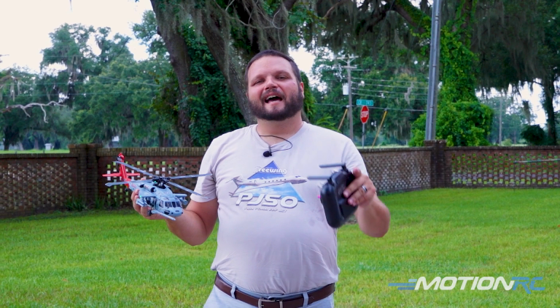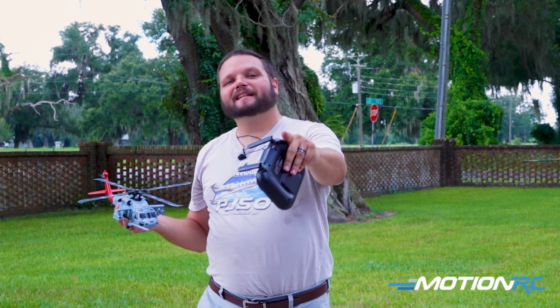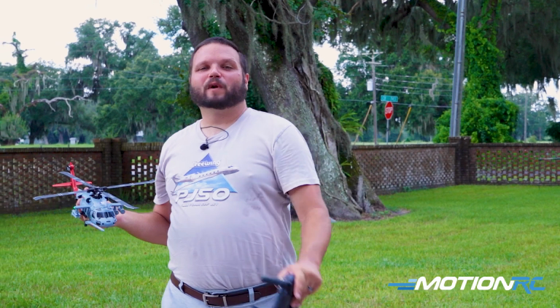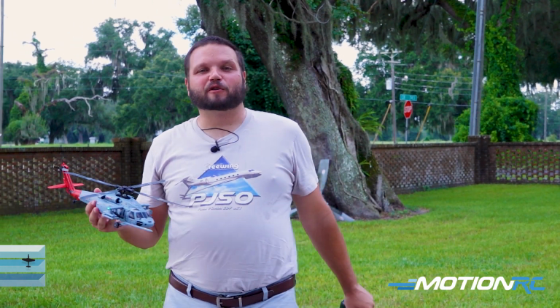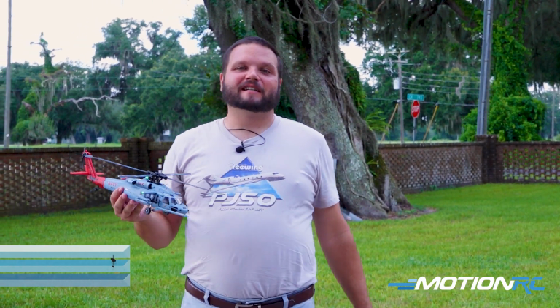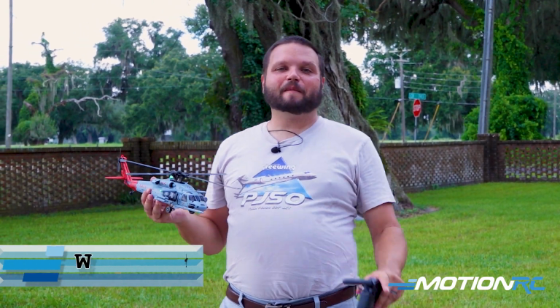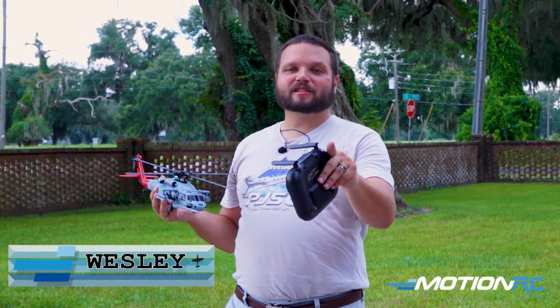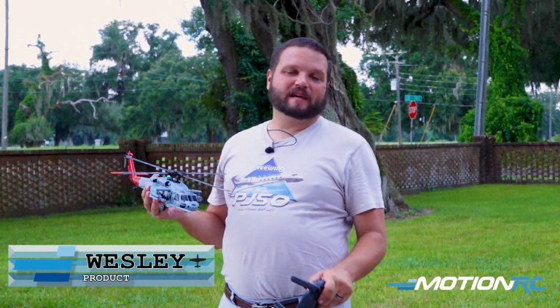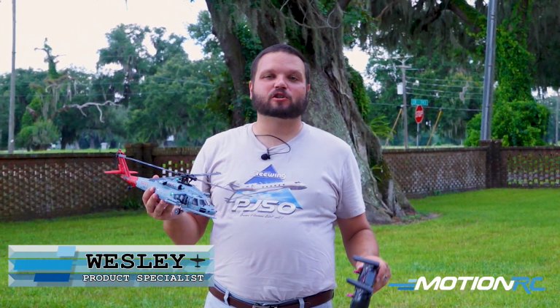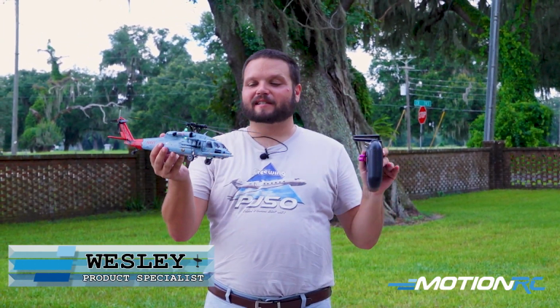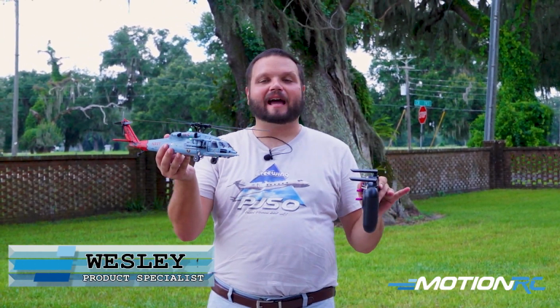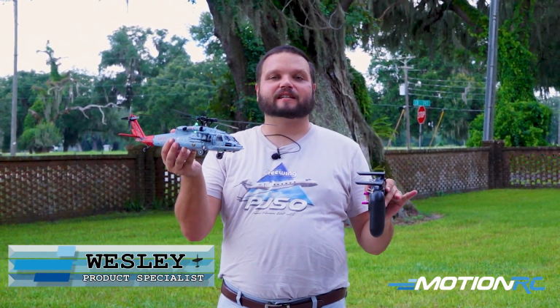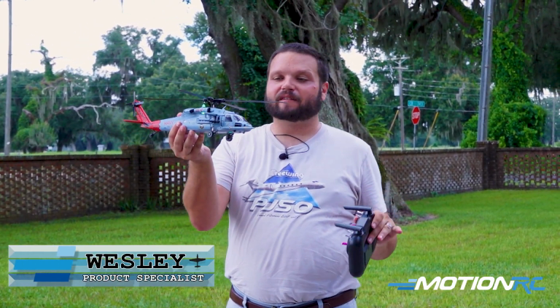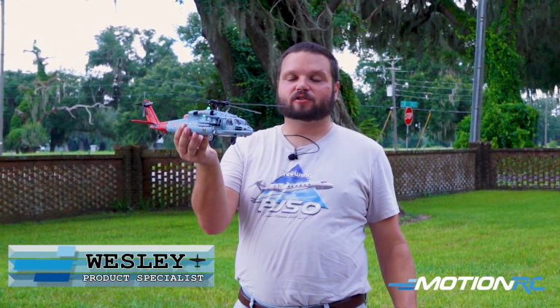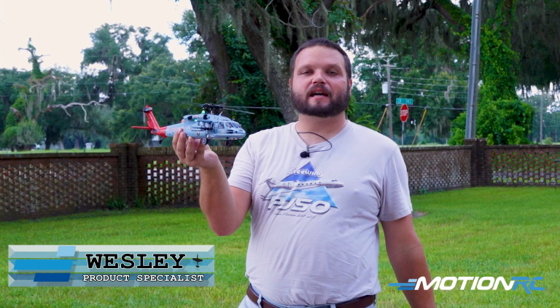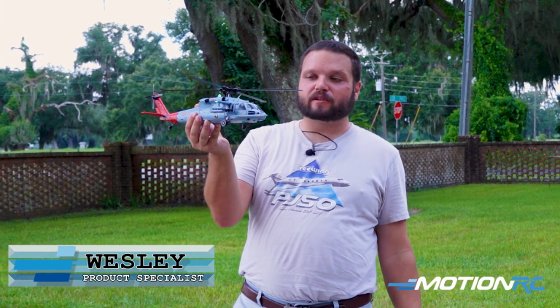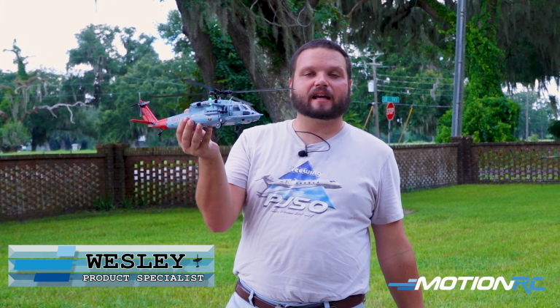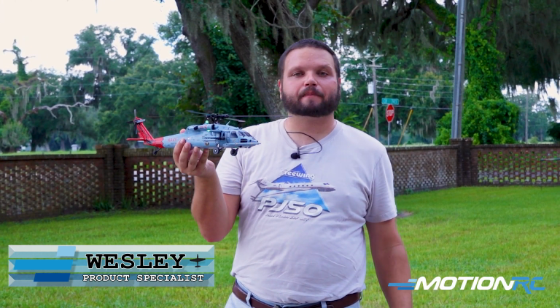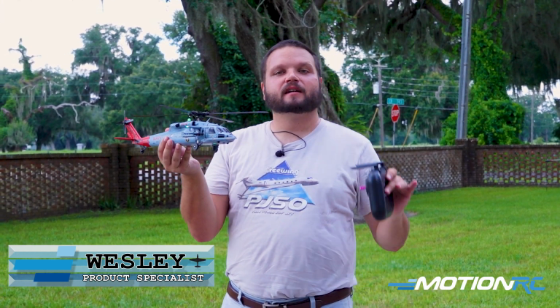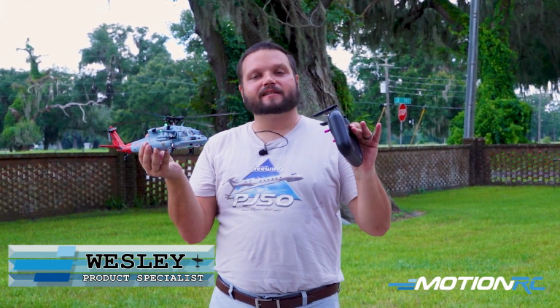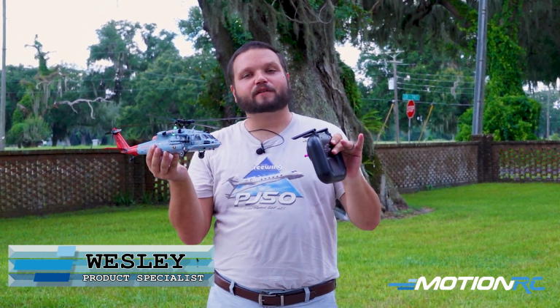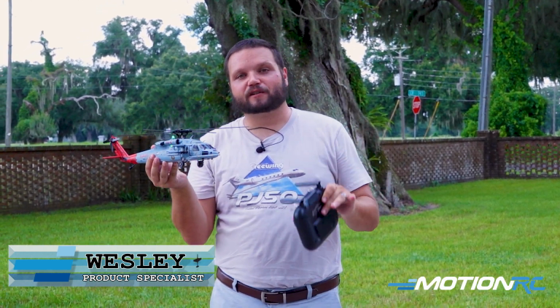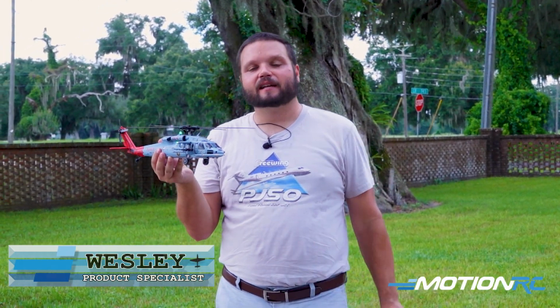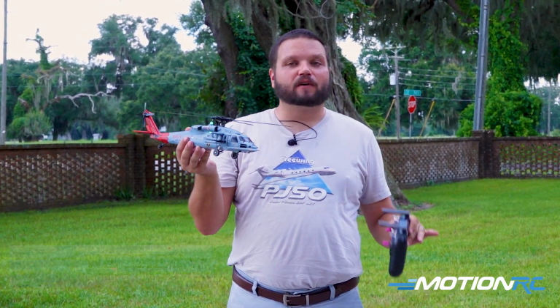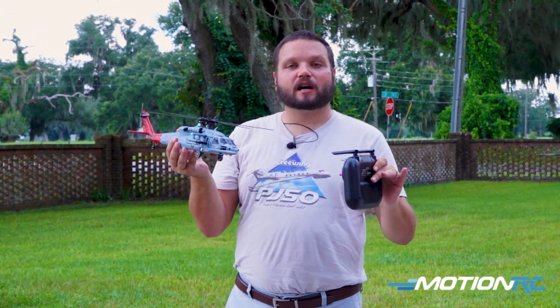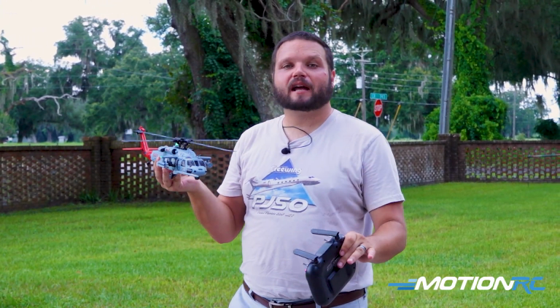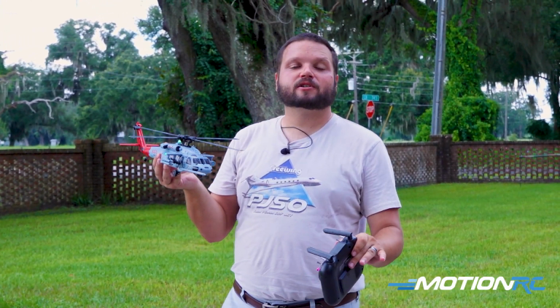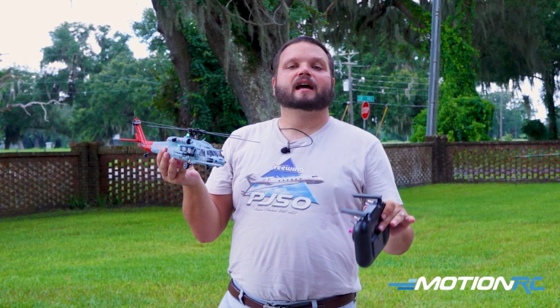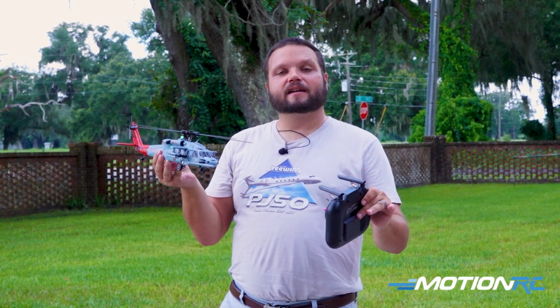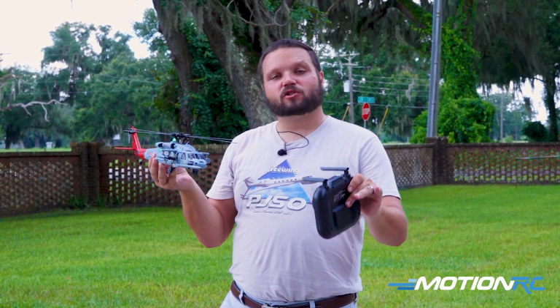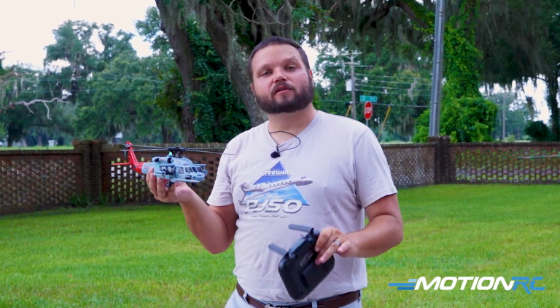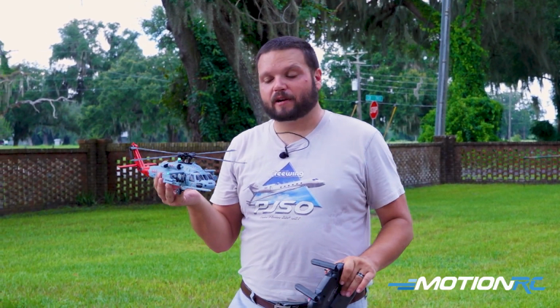Hey pilots, it's Wes from MotionRC.com and in this quick tip I'm going to show you exactly how to get any of our little GPS rotor scale helicopters set up for your first flight, as far as your compass calibration and your gyro calibration.